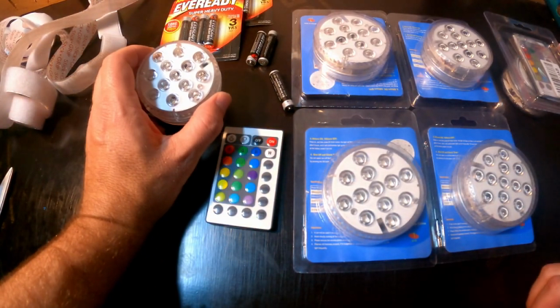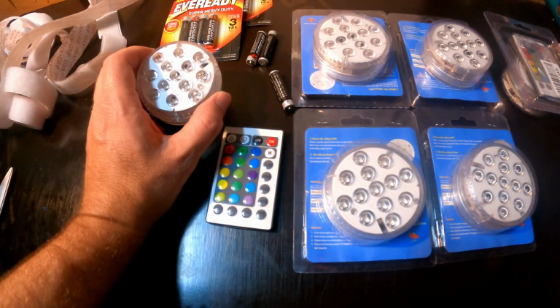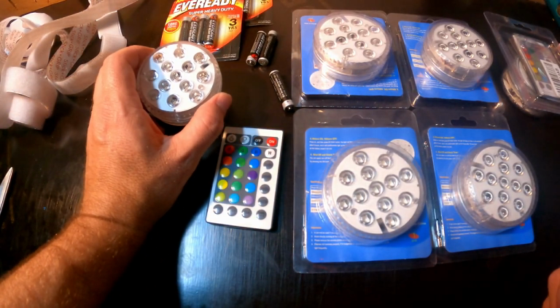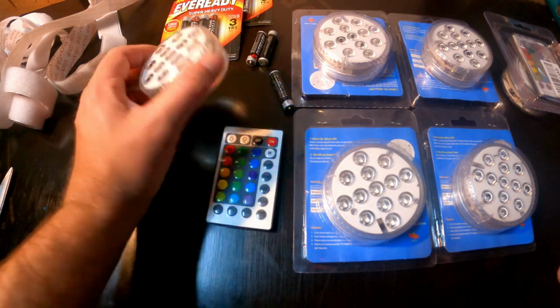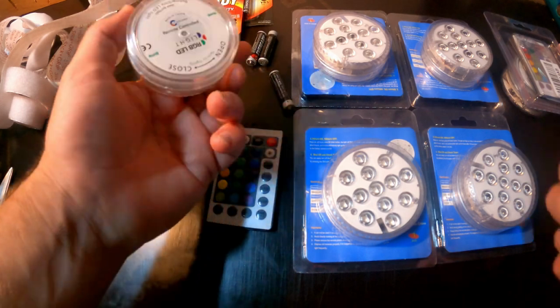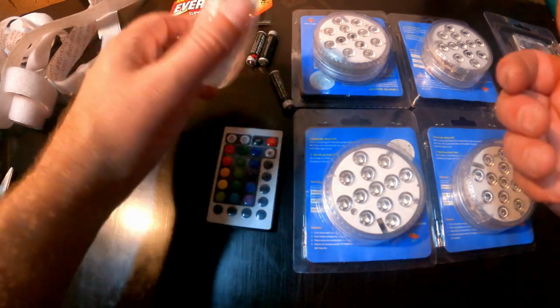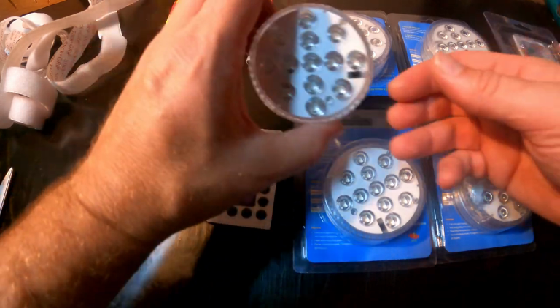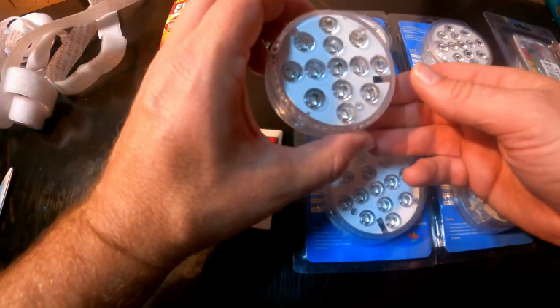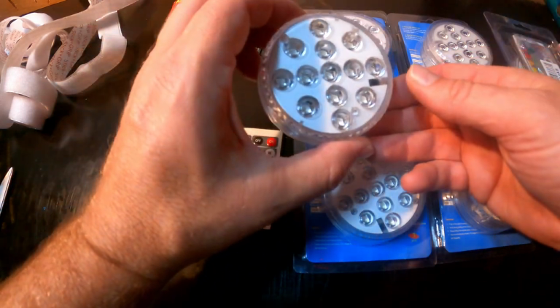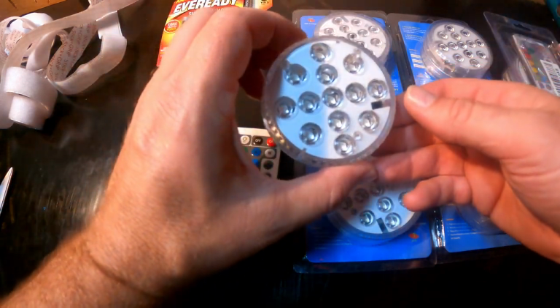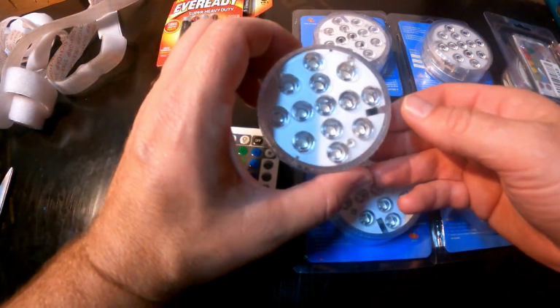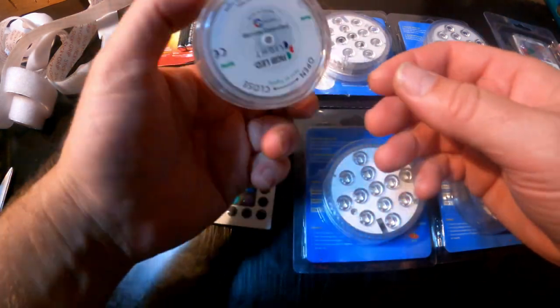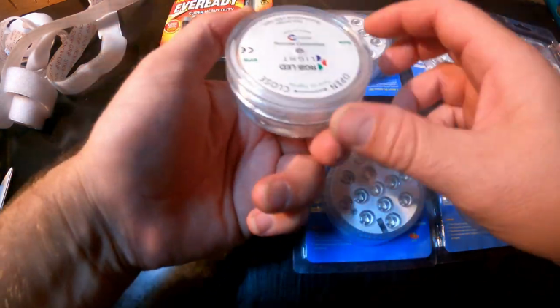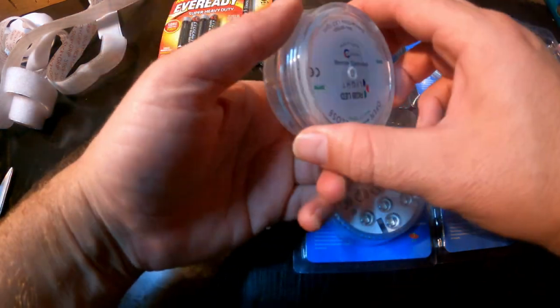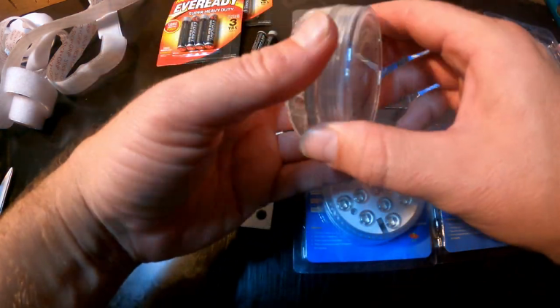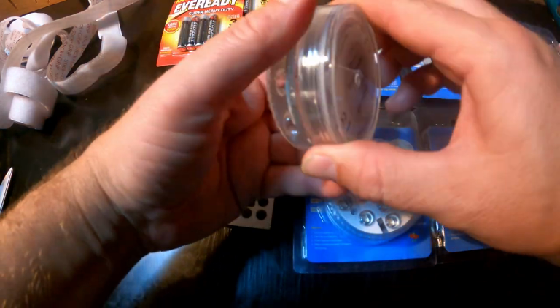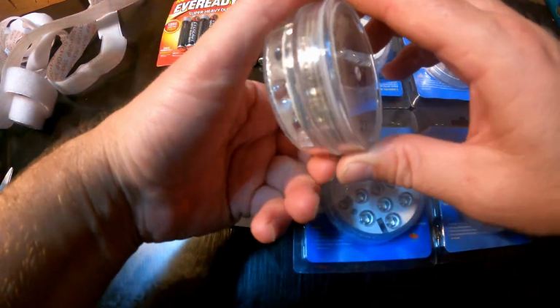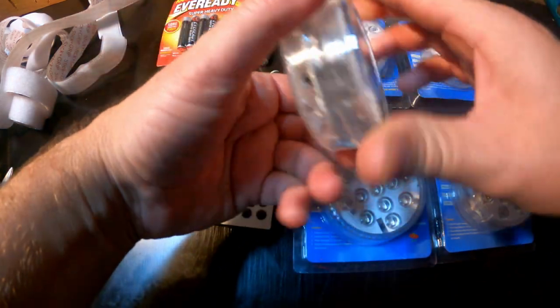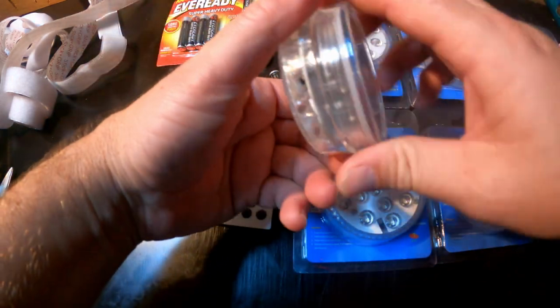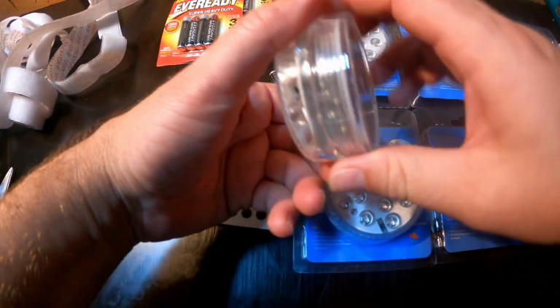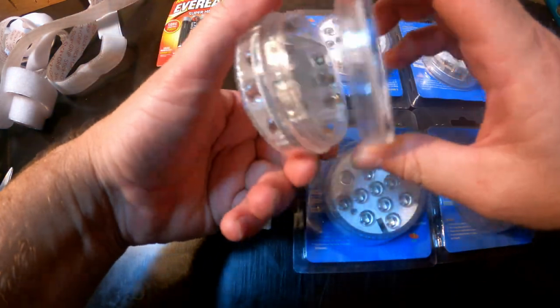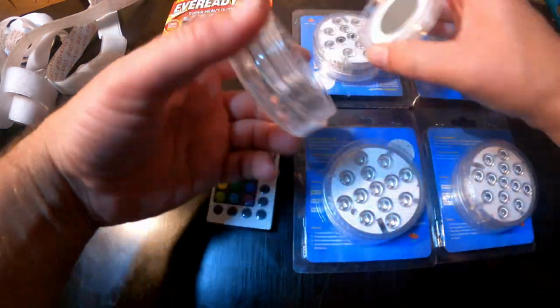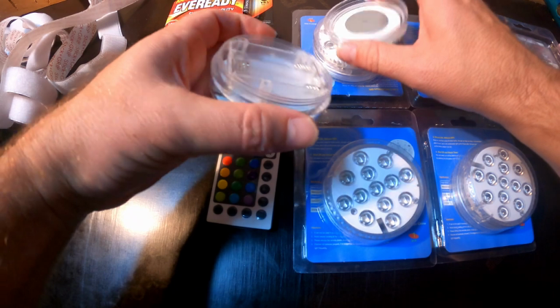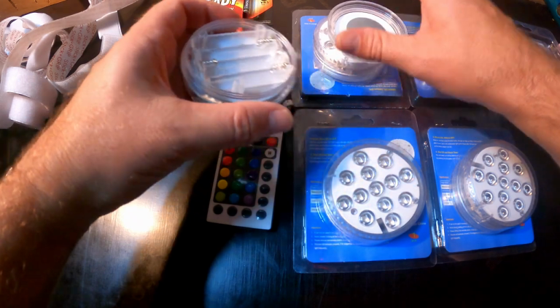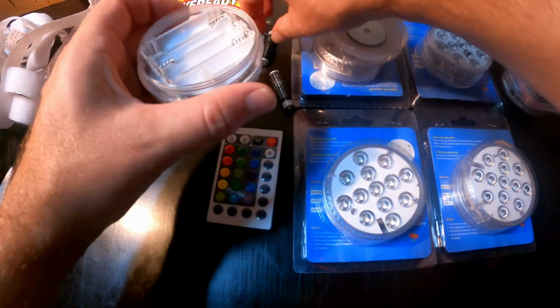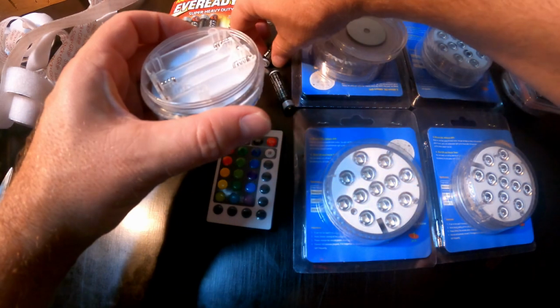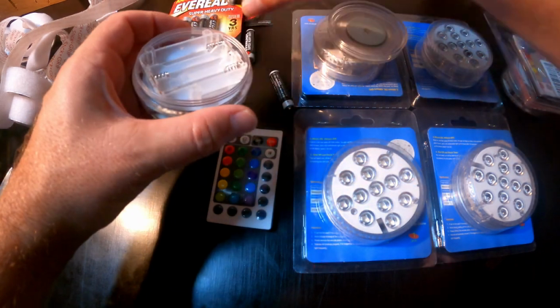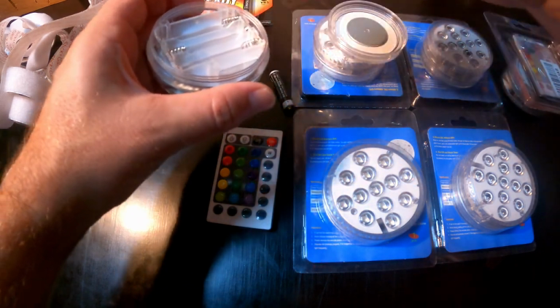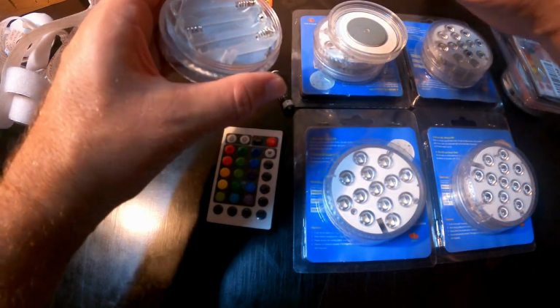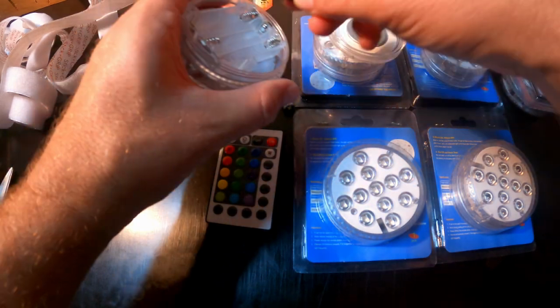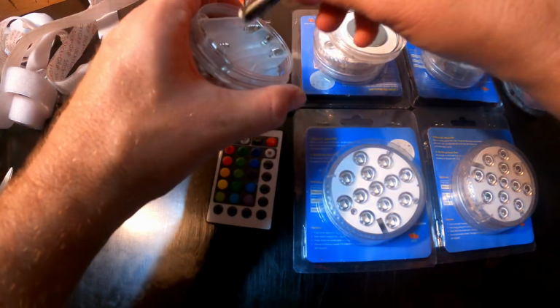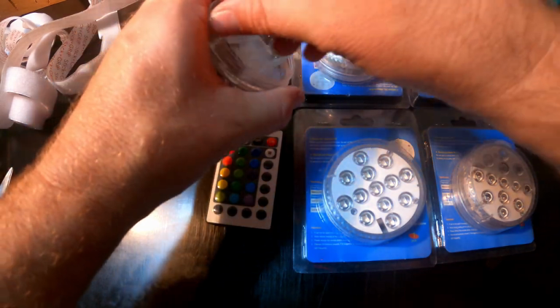We'll see how they go. That's all they are — the little waterproof pug lights. They're an LED light that runs on a remote, and you just need three AAA batteries.